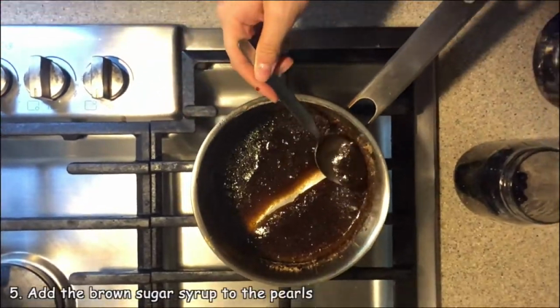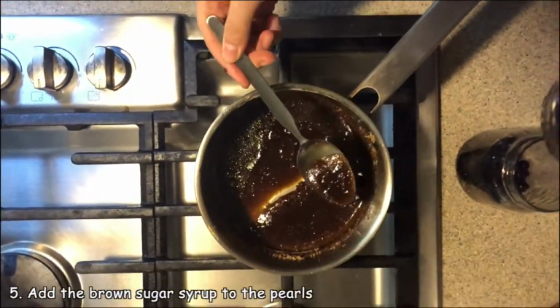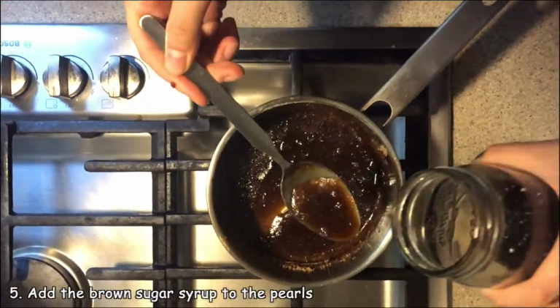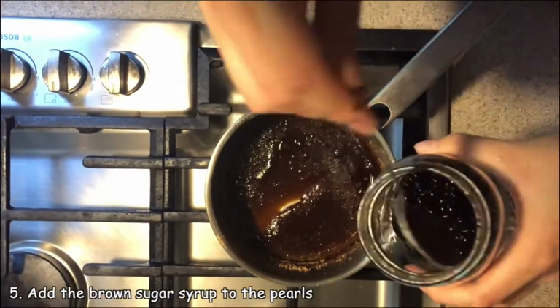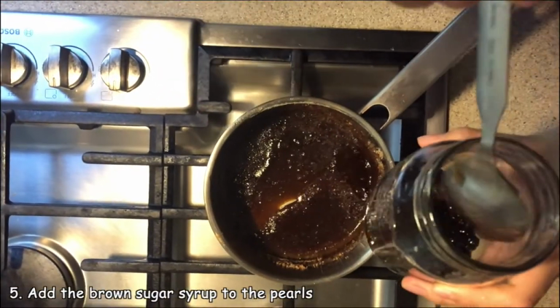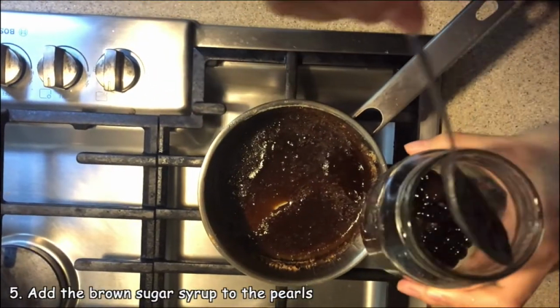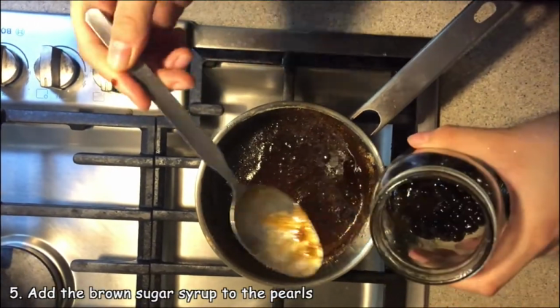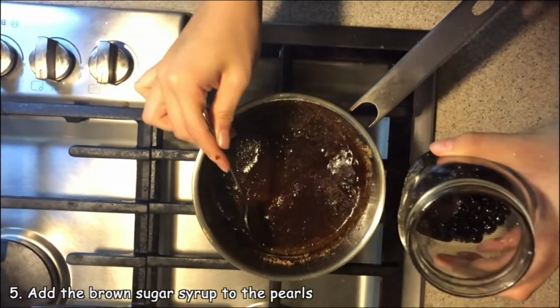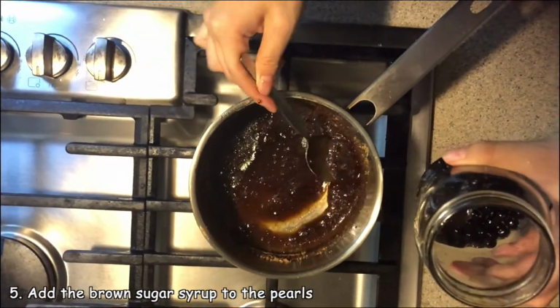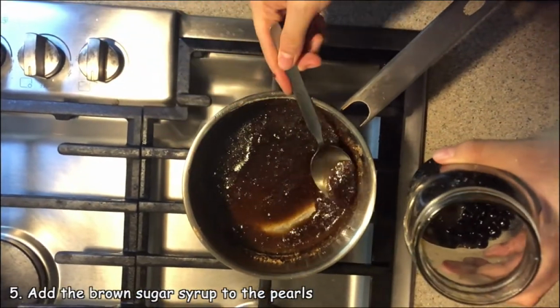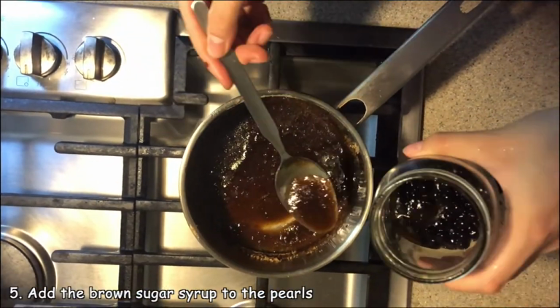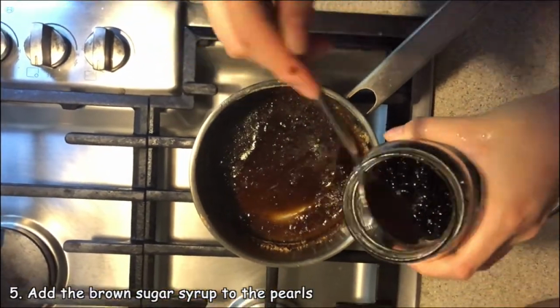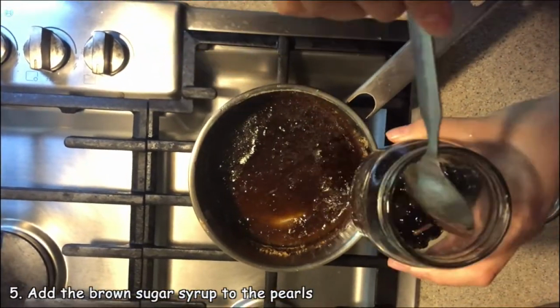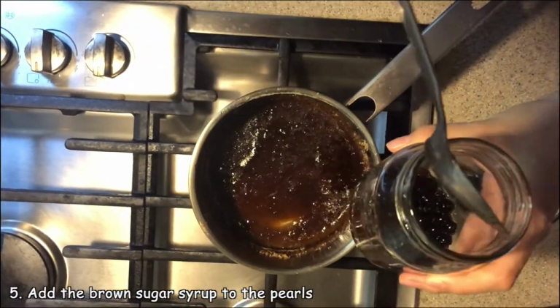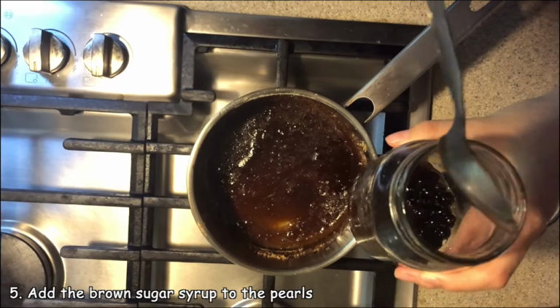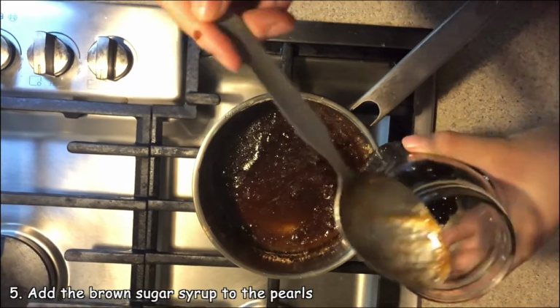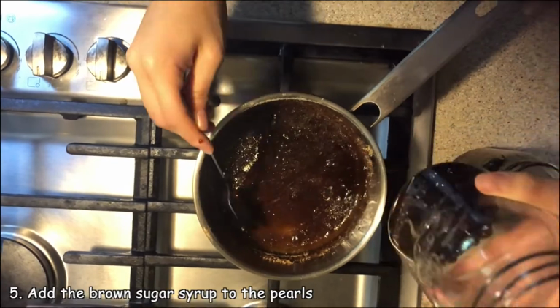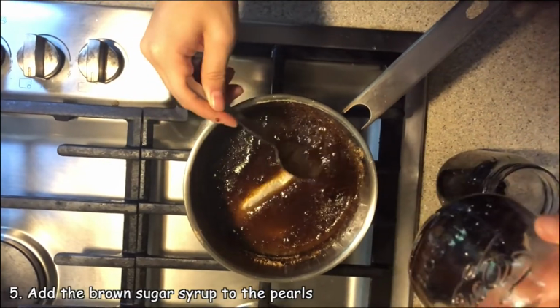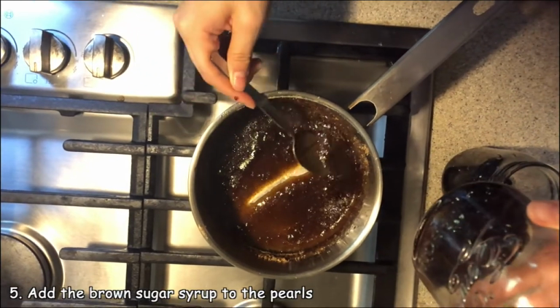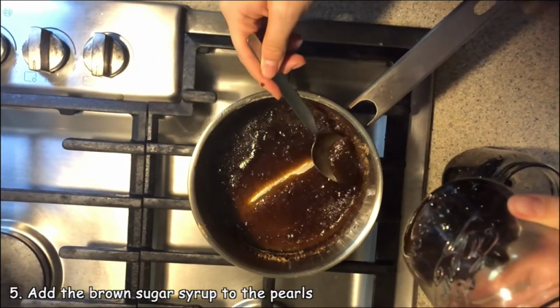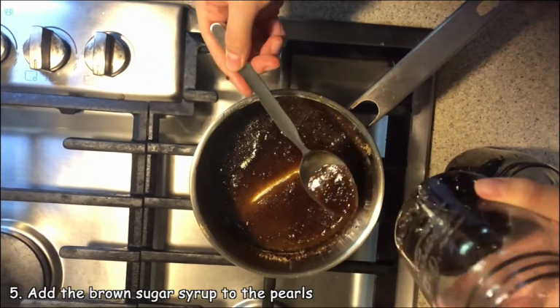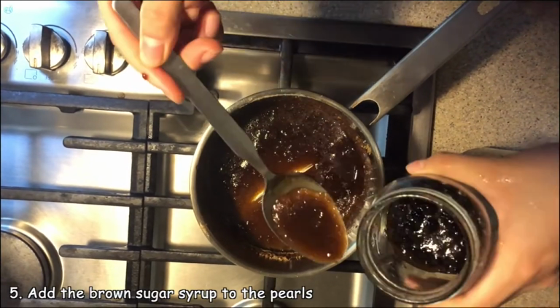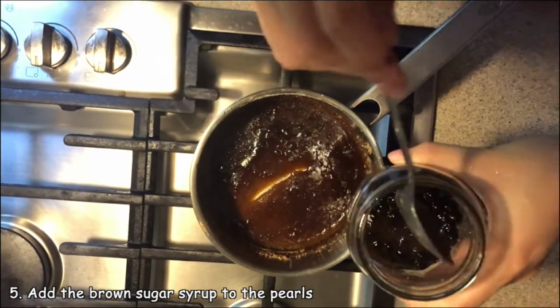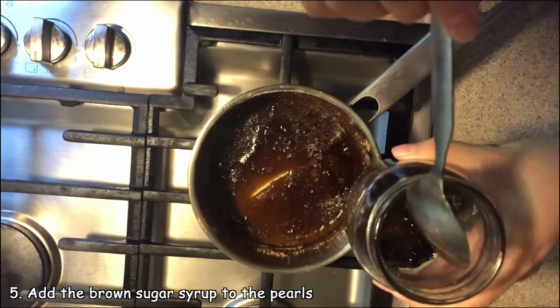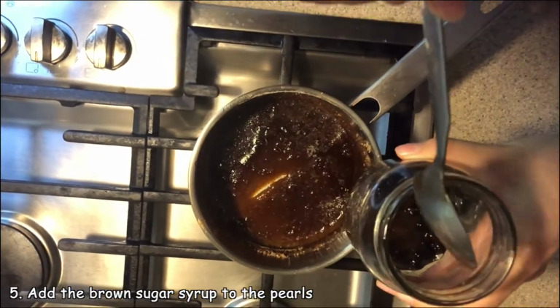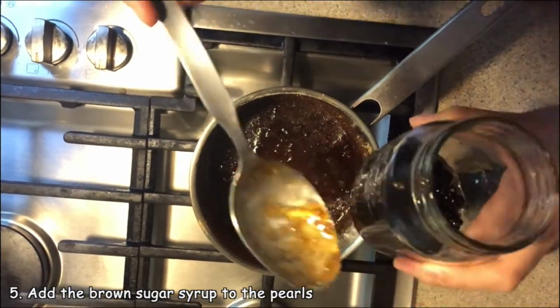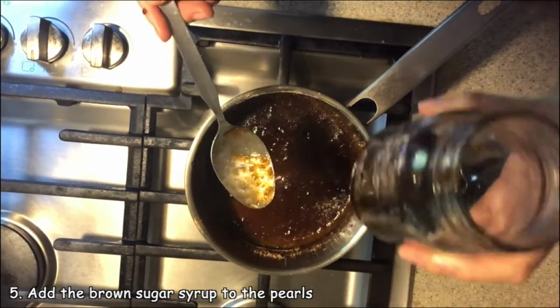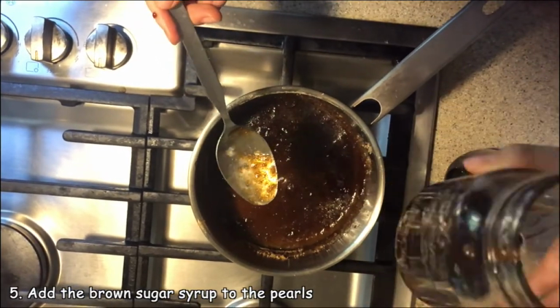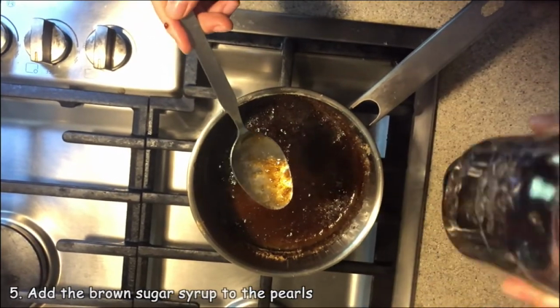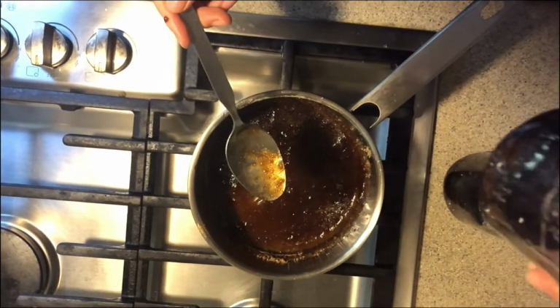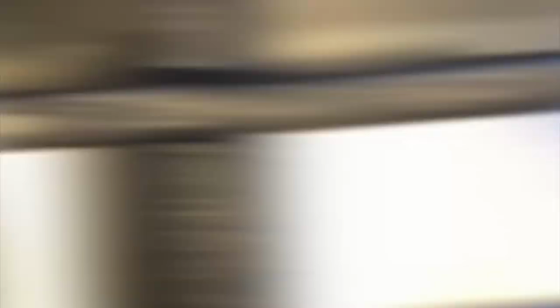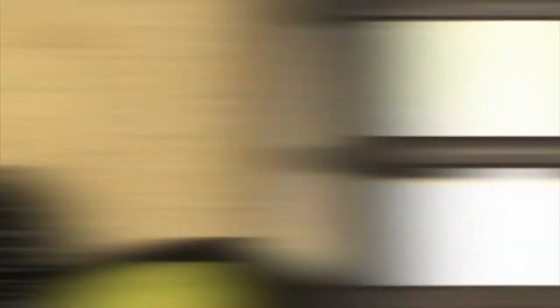Next, we're going to scoop out some of the brown sugar syrup and put it in your serving container. If you want to be really aesthetic, you can tip the container a little bit and spin it to get the syrup on the walls.